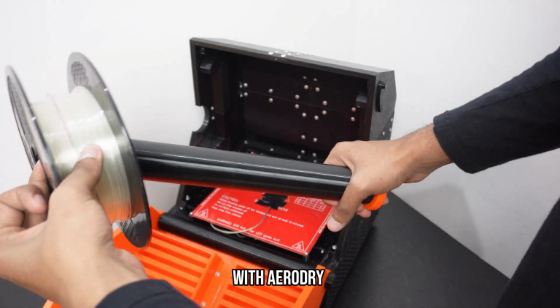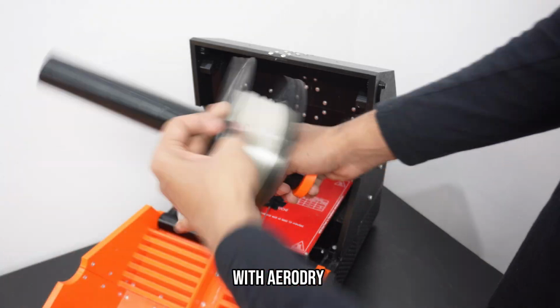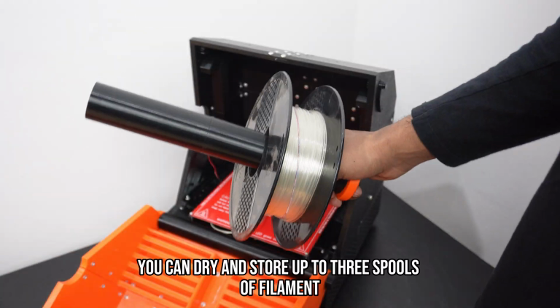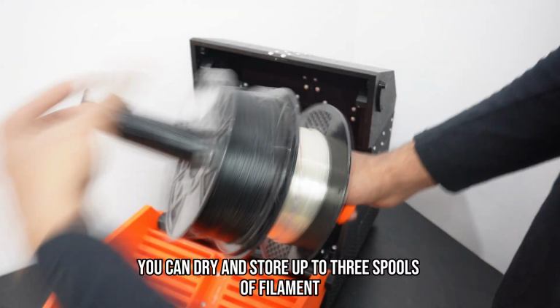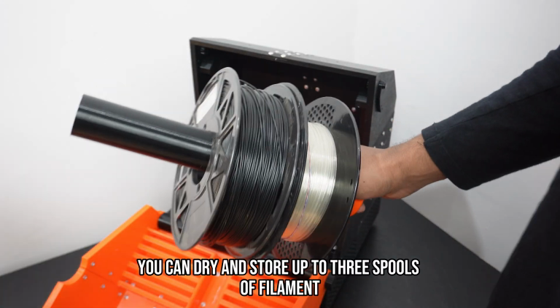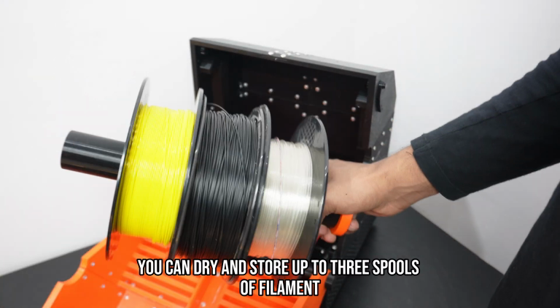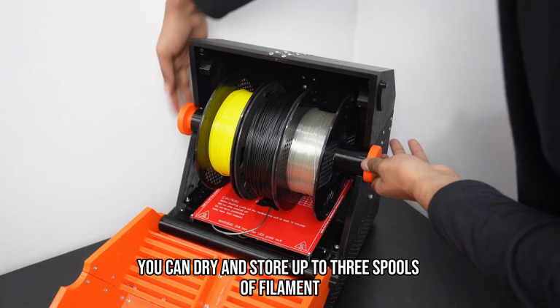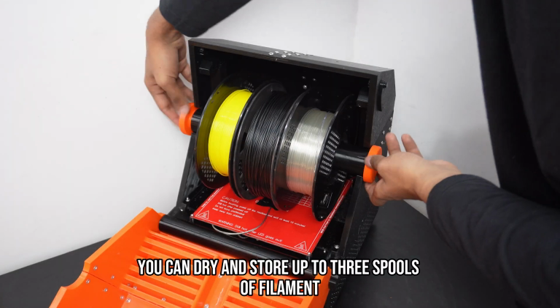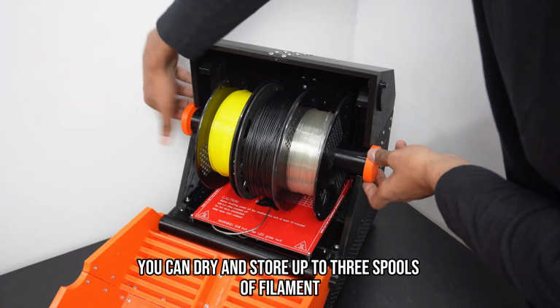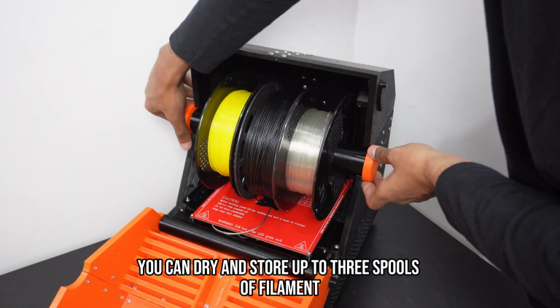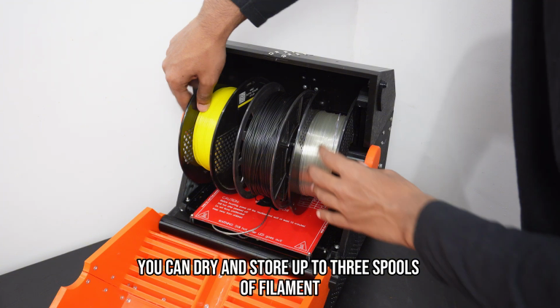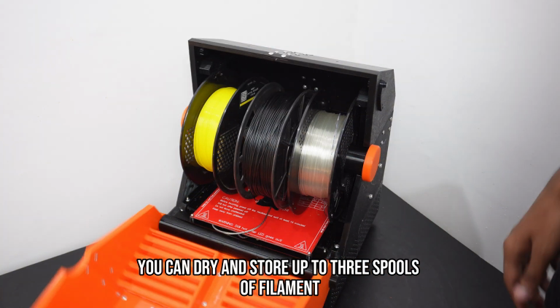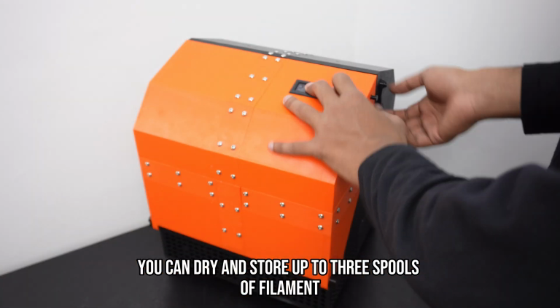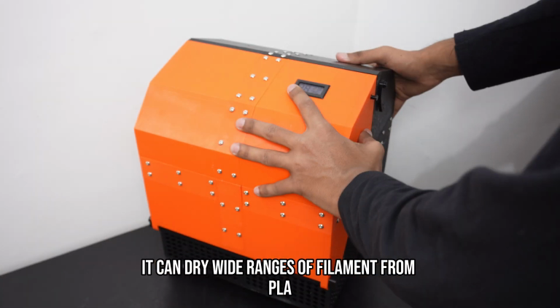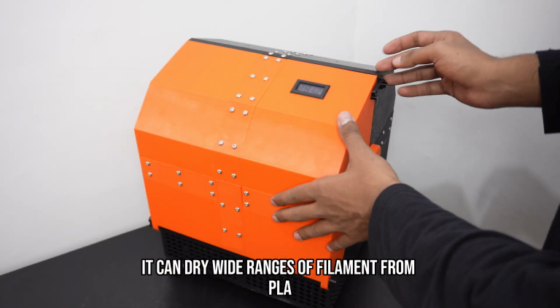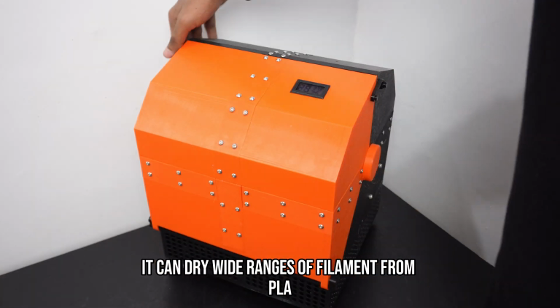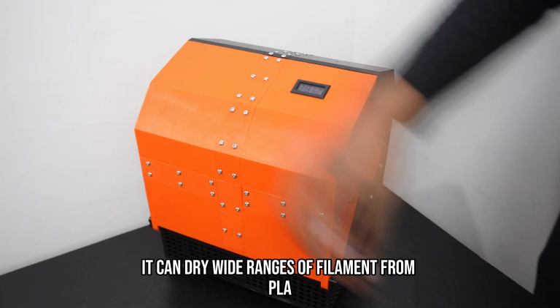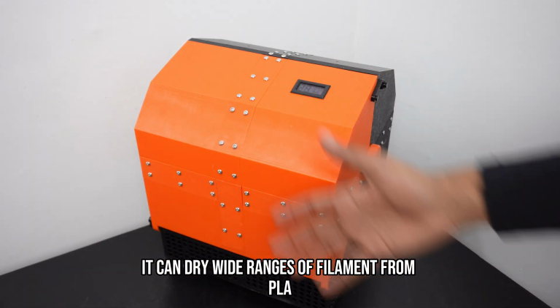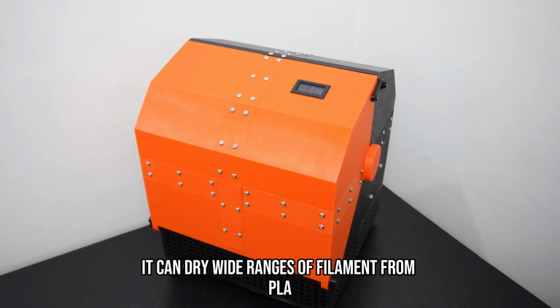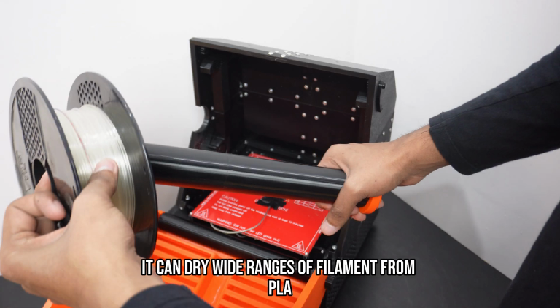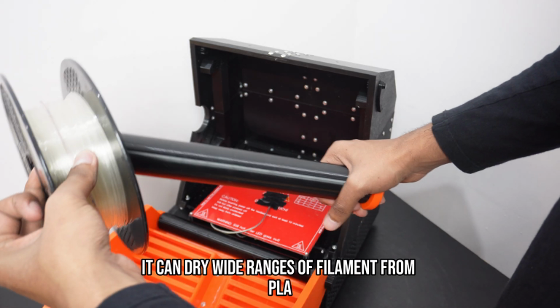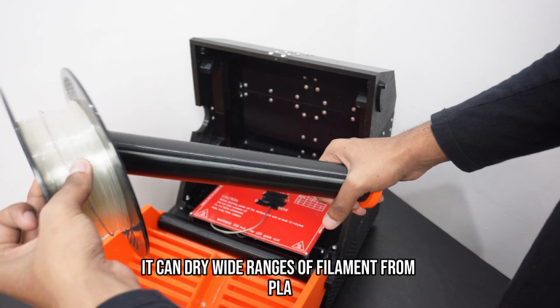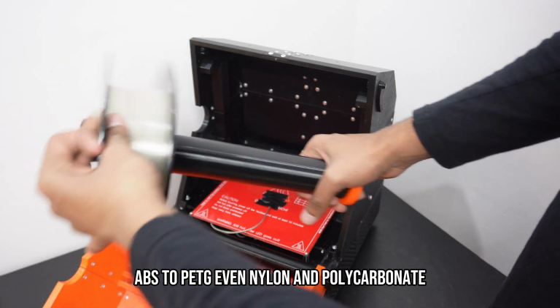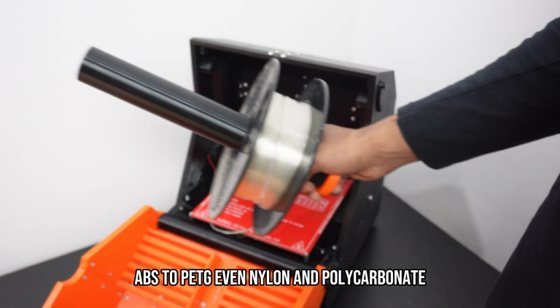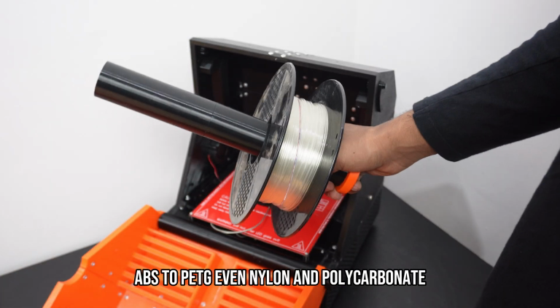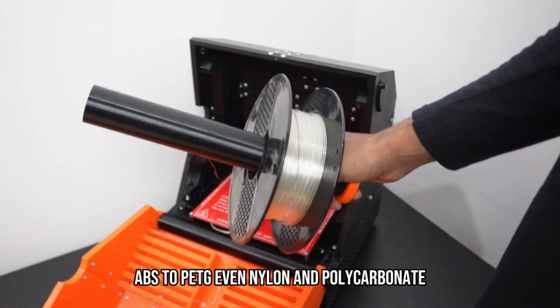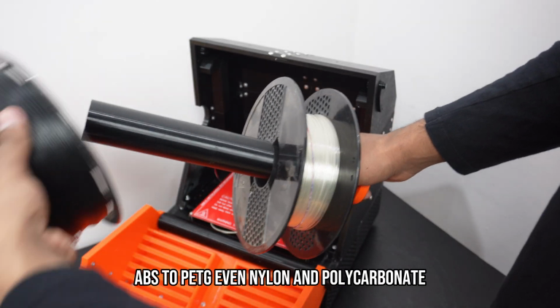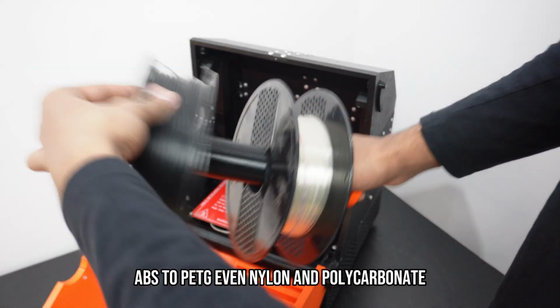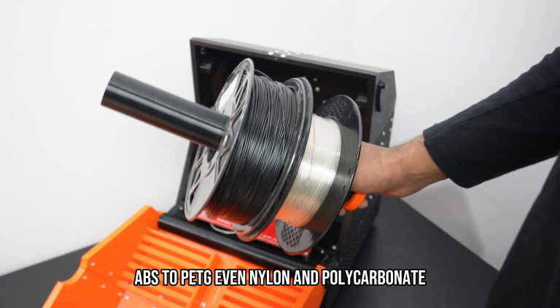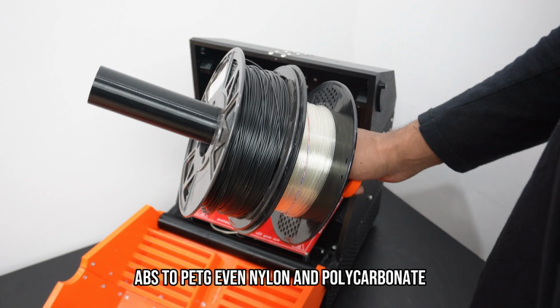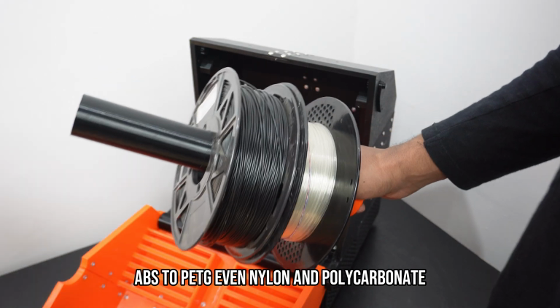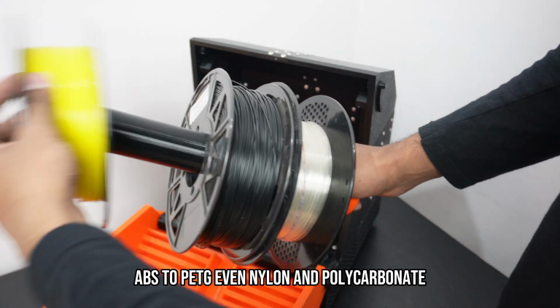With AeroDryer you can dry and store up to 3 spools of filament. It can dry wide ranges of filament from PLA, ABS to PETG, even nylon and polycarbonate.